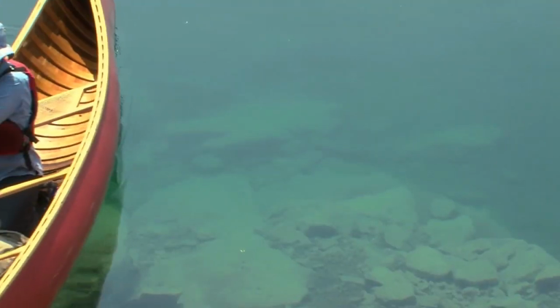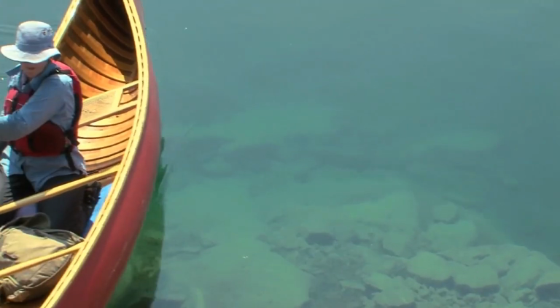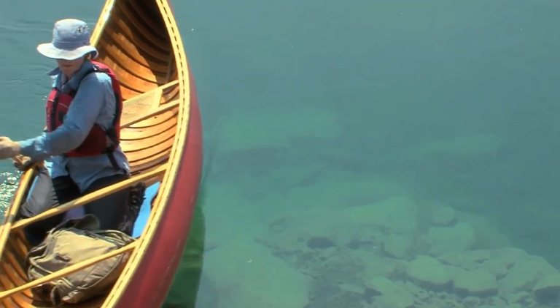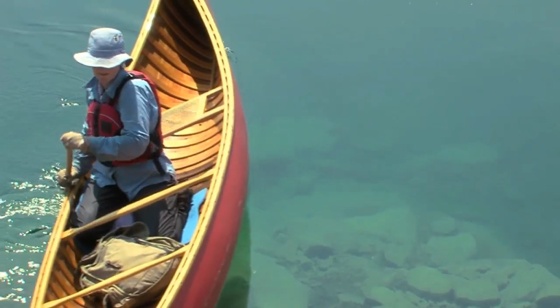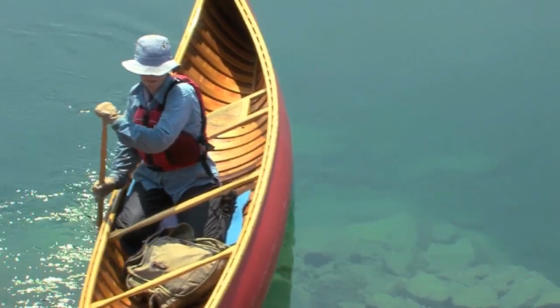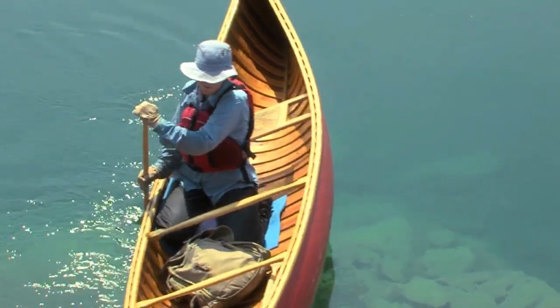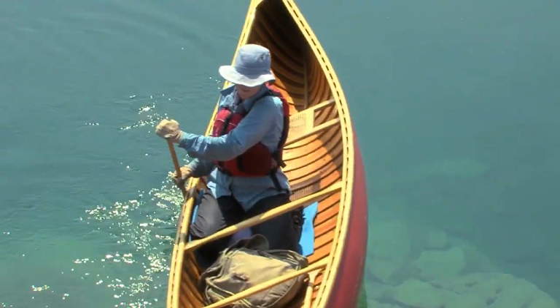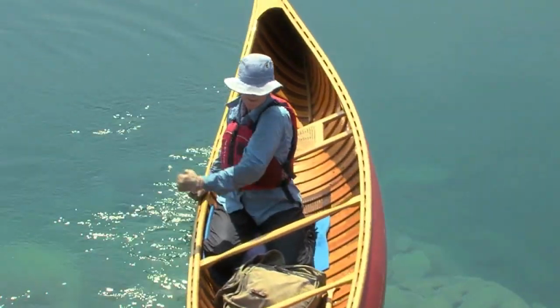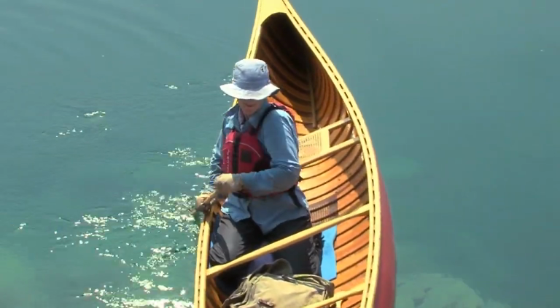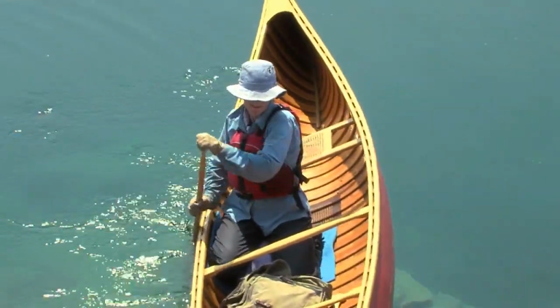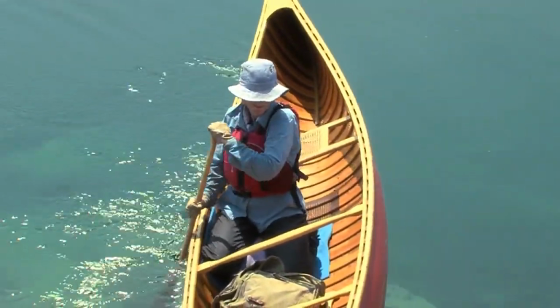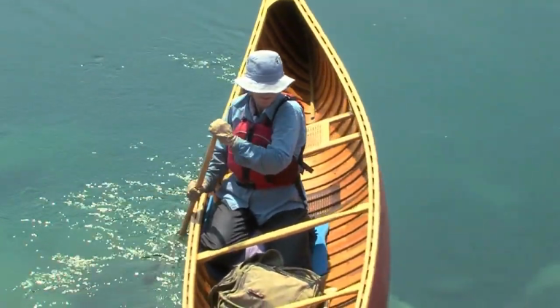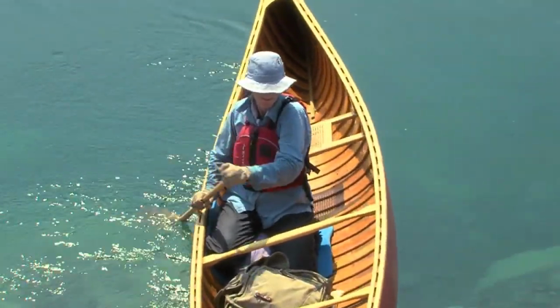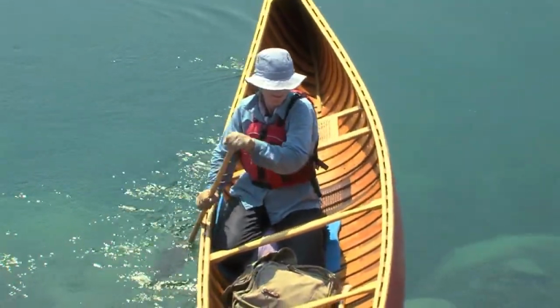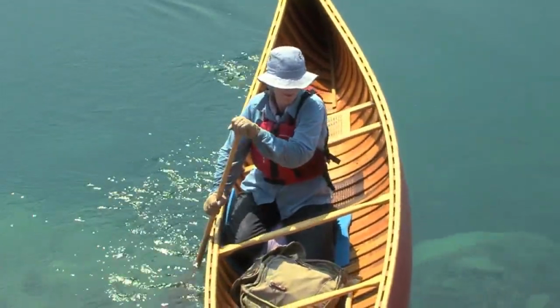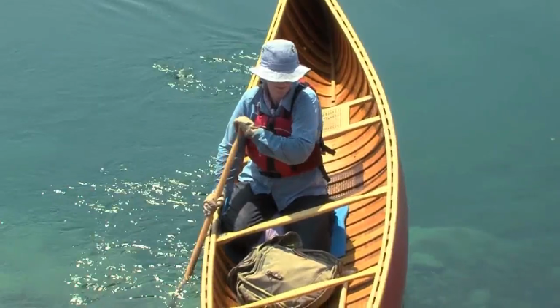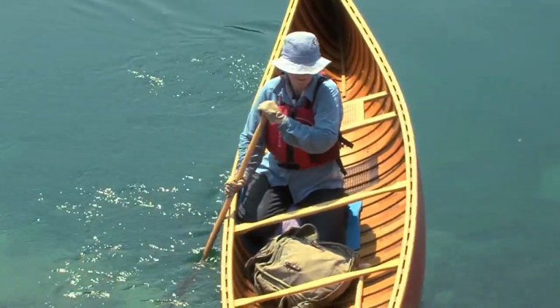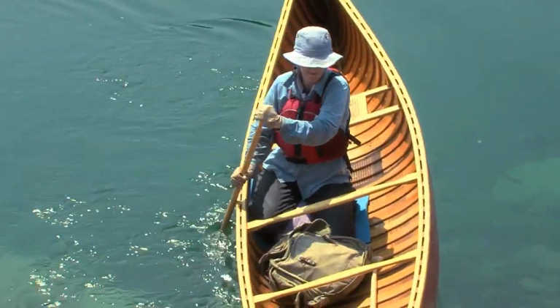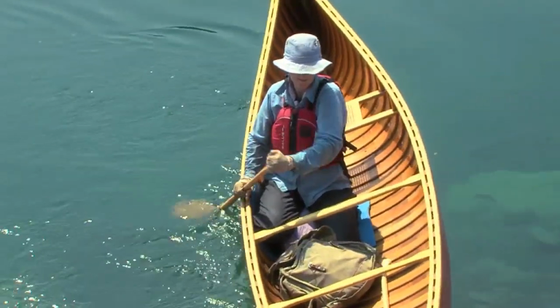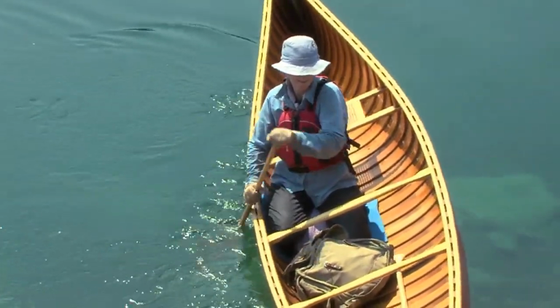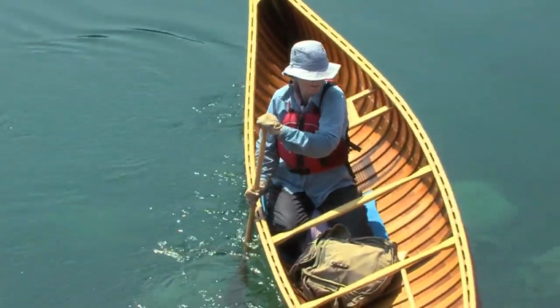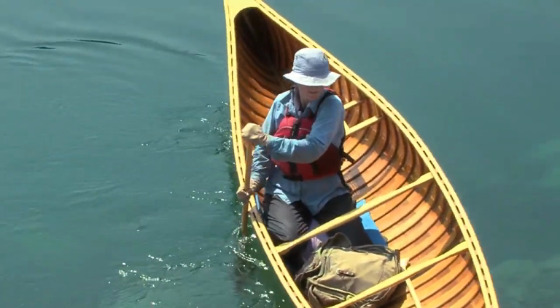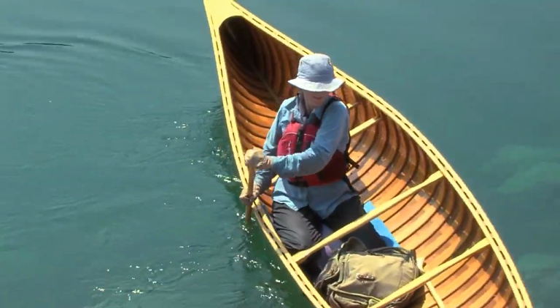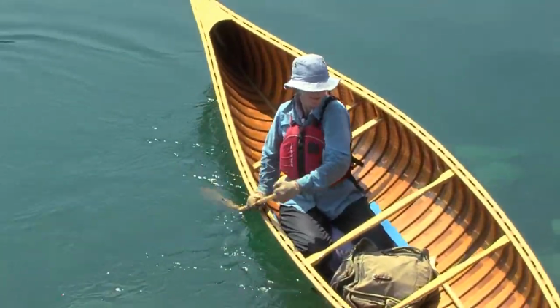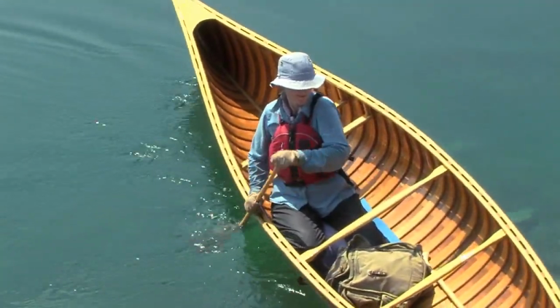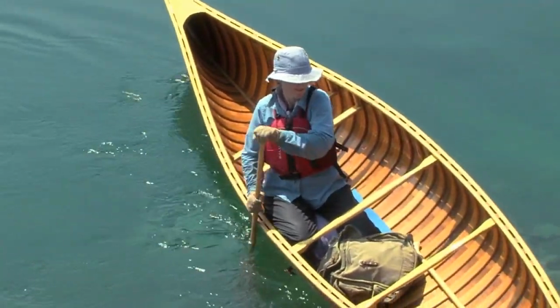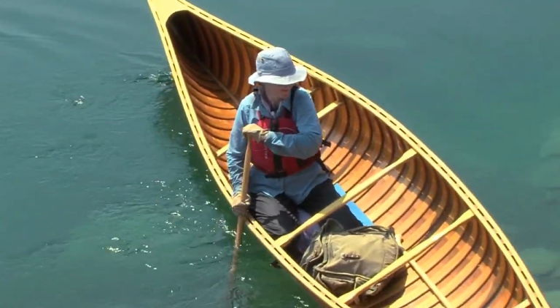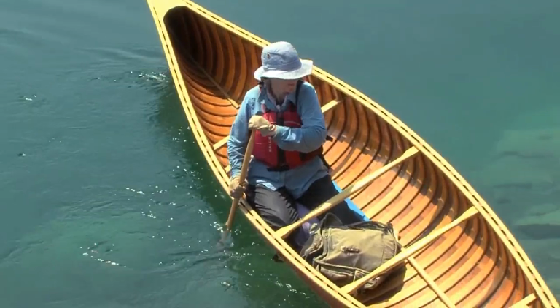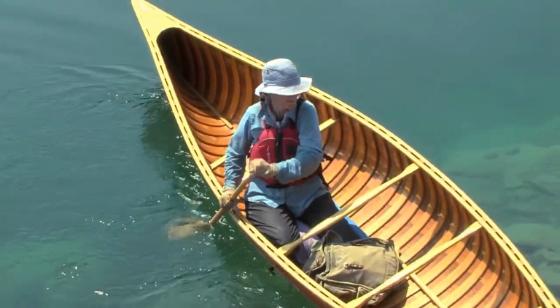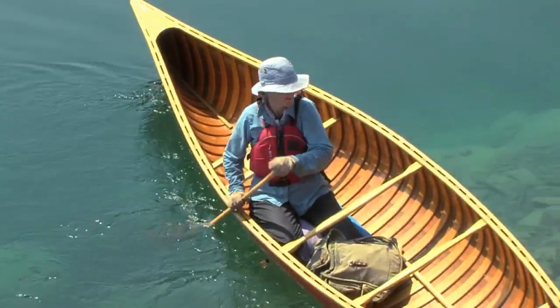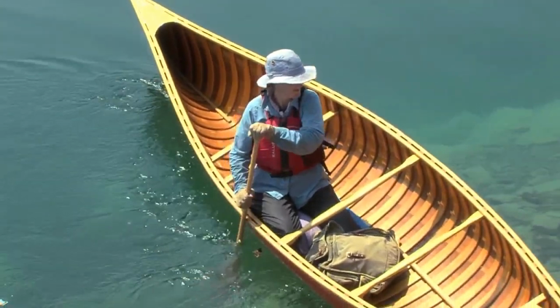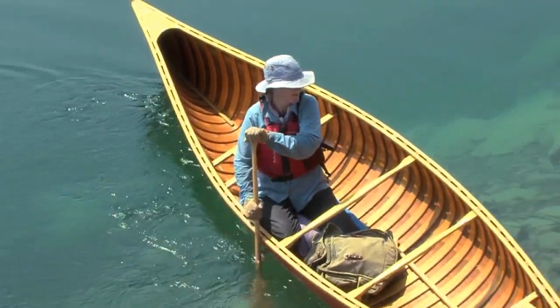The stroke can be done either on or off the gunwale. You can also move both hands so that the shaft remains perpendicular to the gunwale. Or if you prefer, make a stationary fulcrum with the heel of your hand and this will create a dramatic pendulum motion.